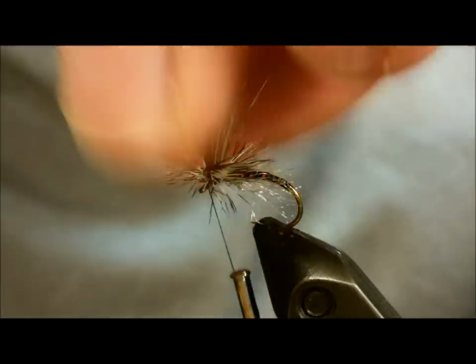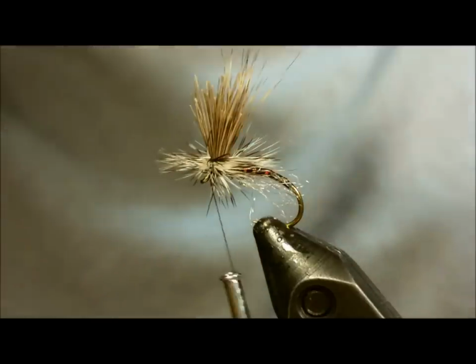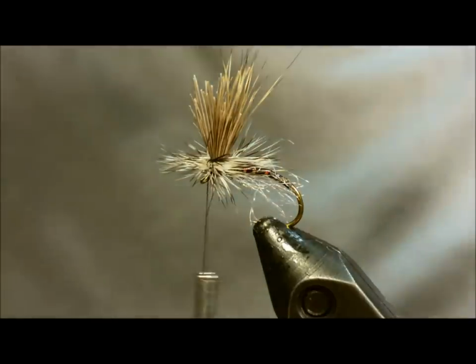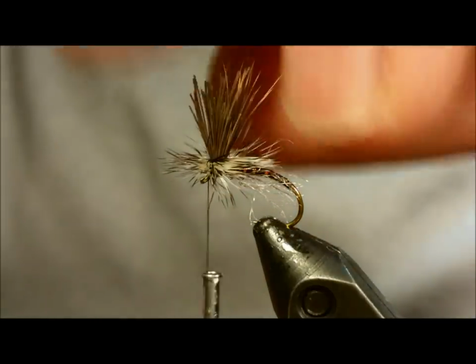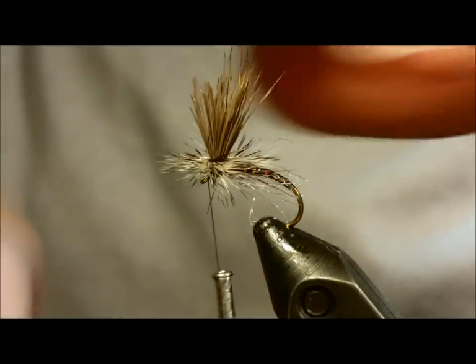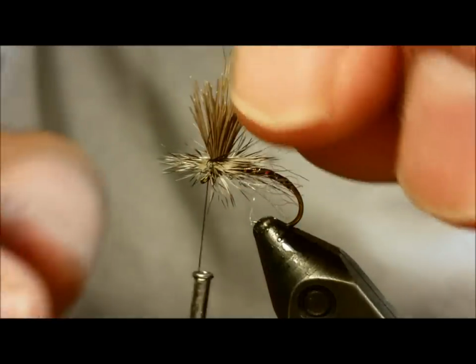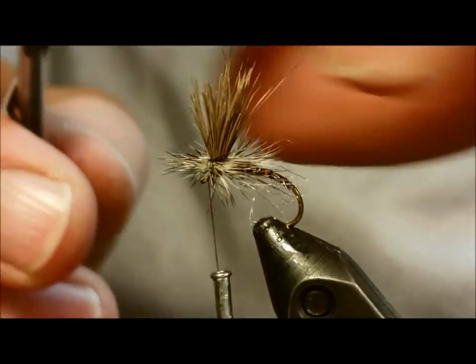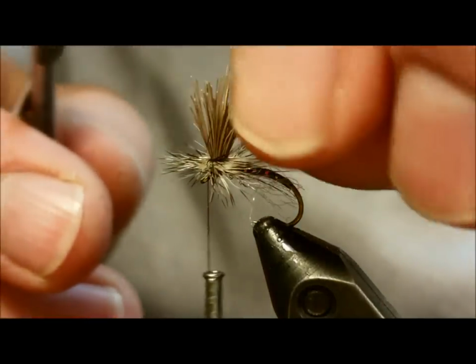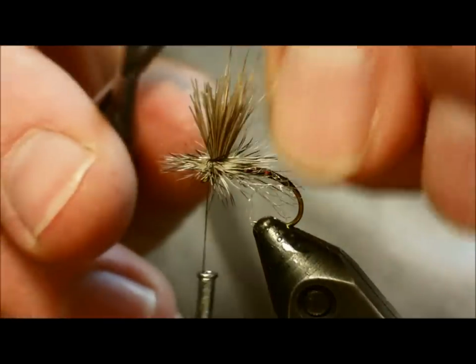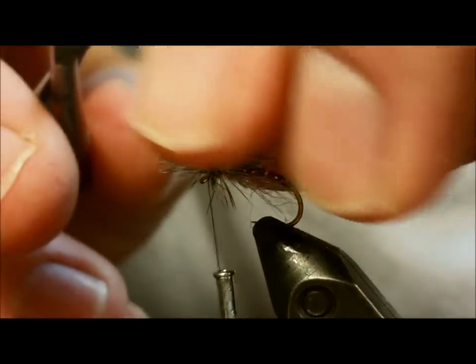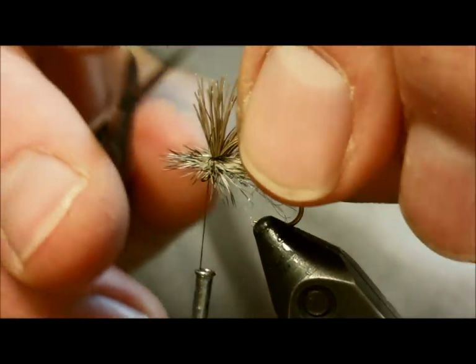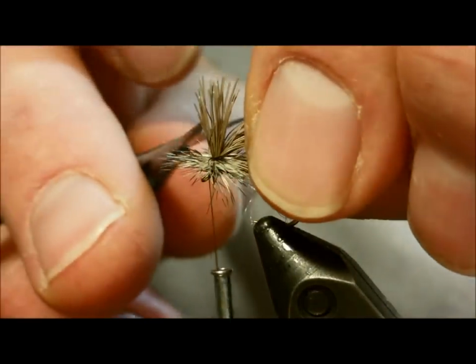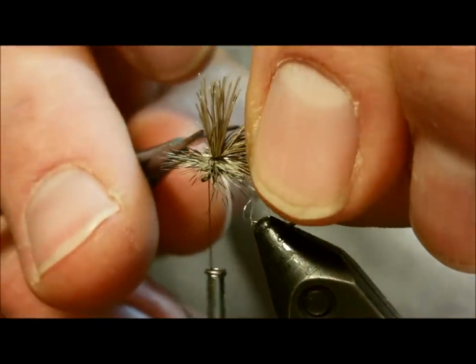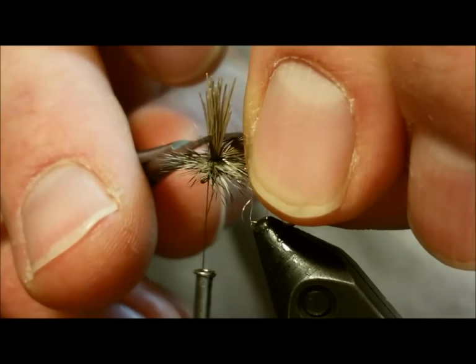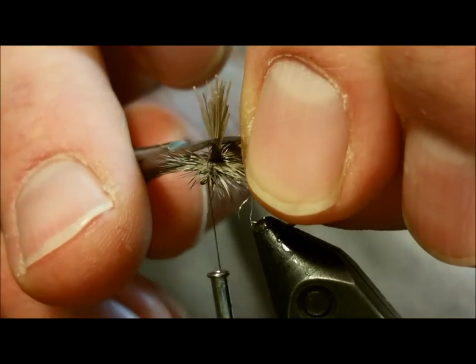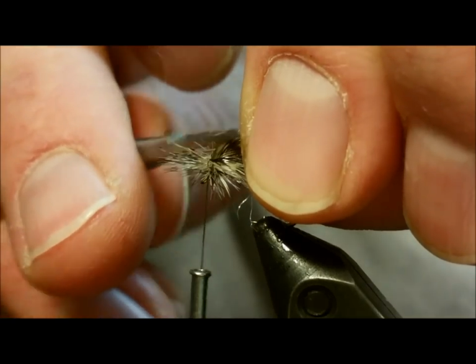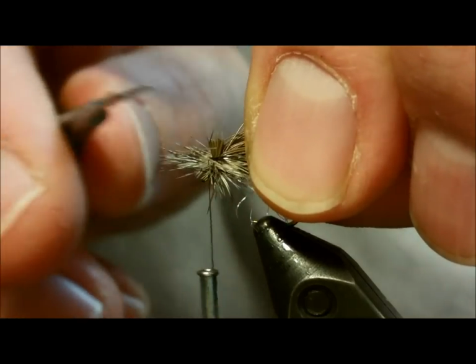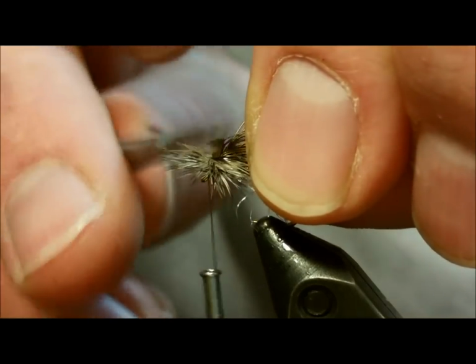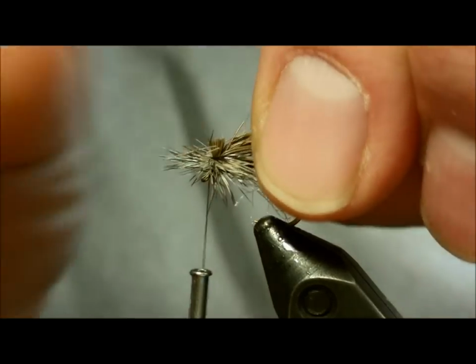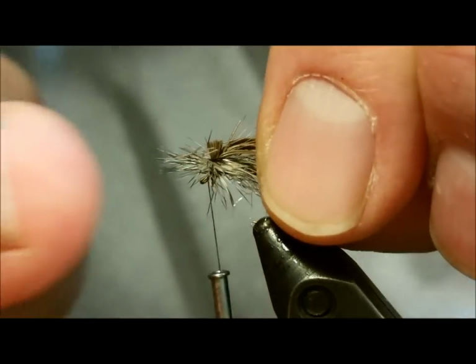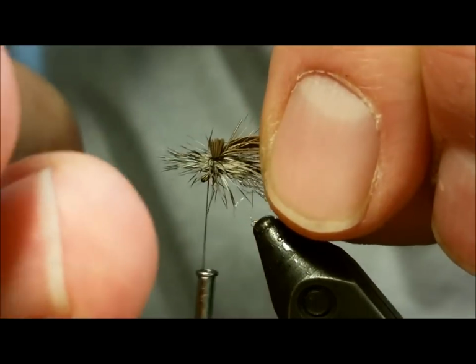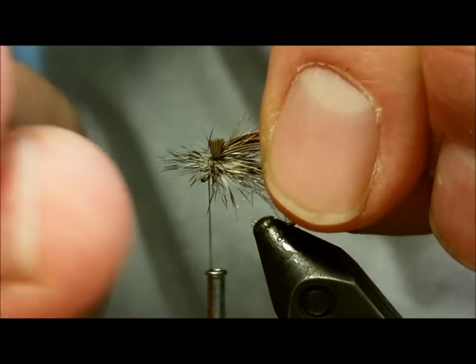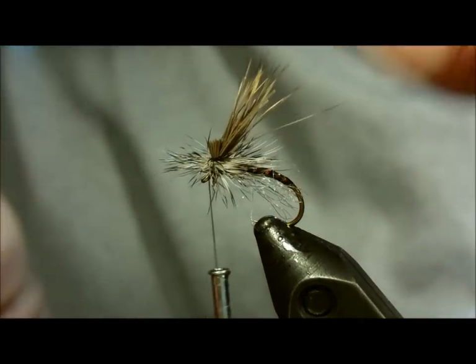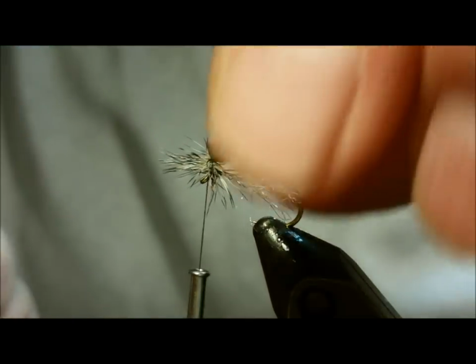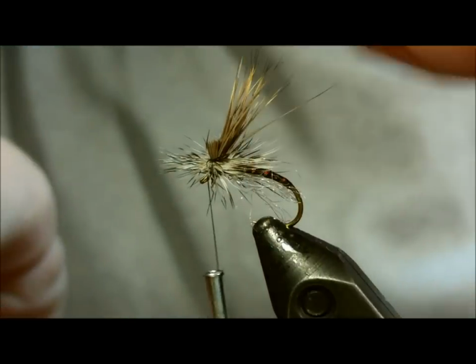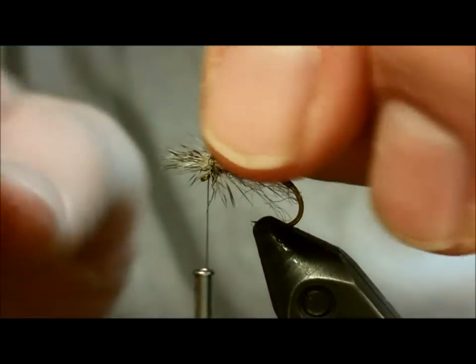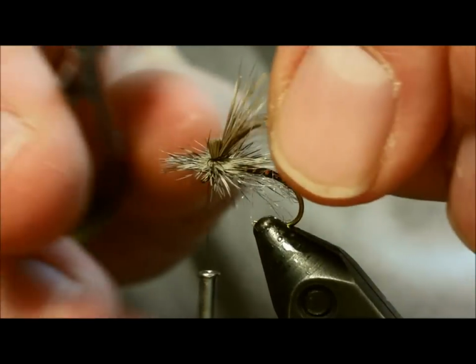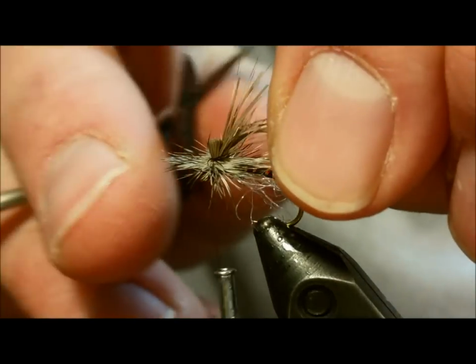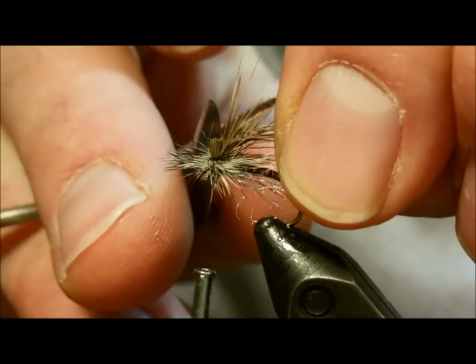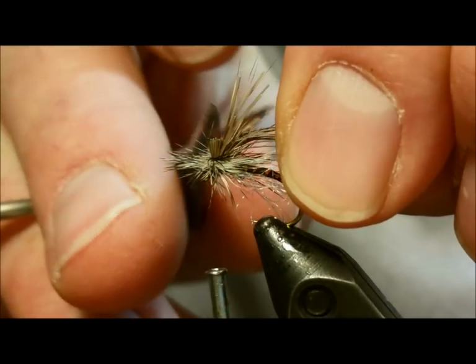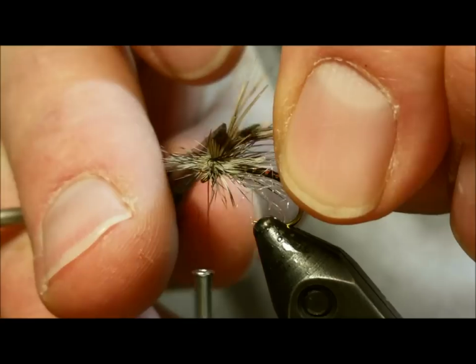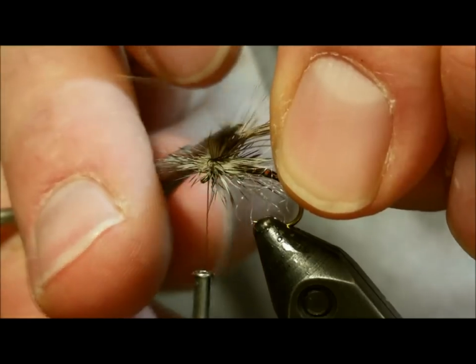The next step: come in and clip the butt ends of the elk hair off nice and short — about an eighth of an inch above the rest of the fly — so you just have those fine points sticking up for the post.